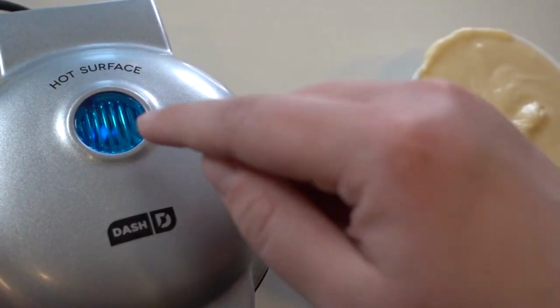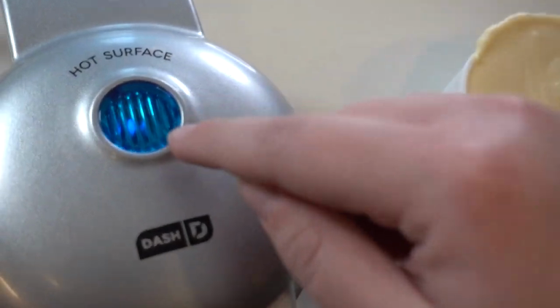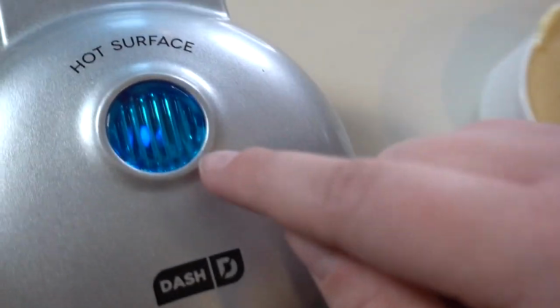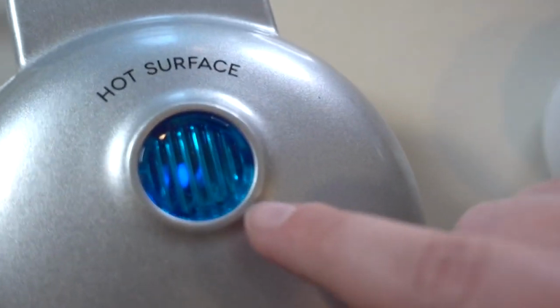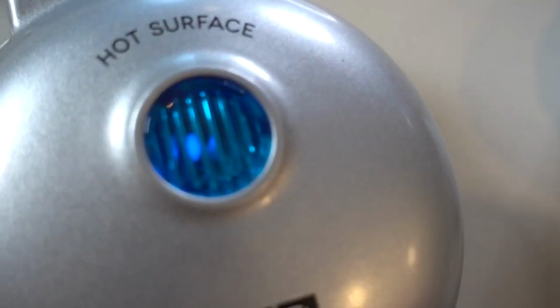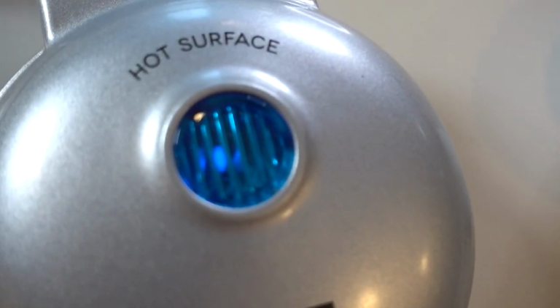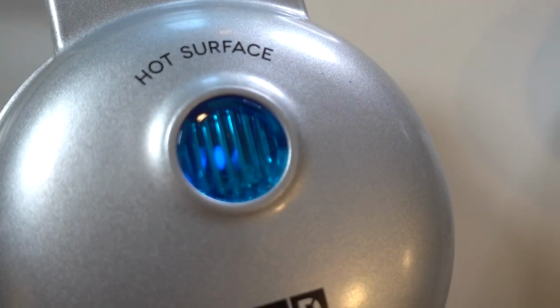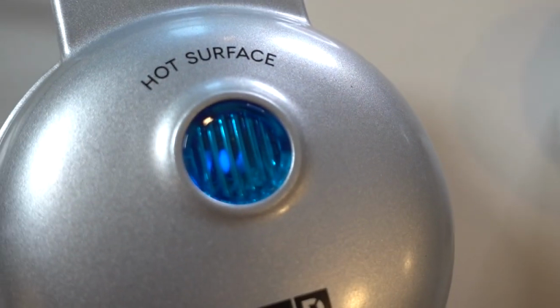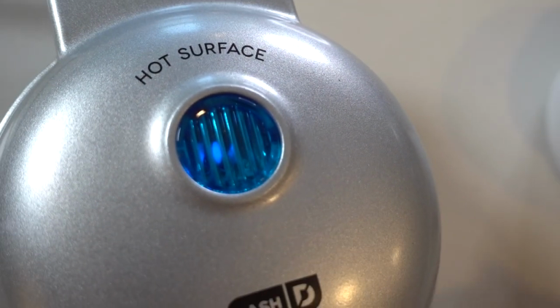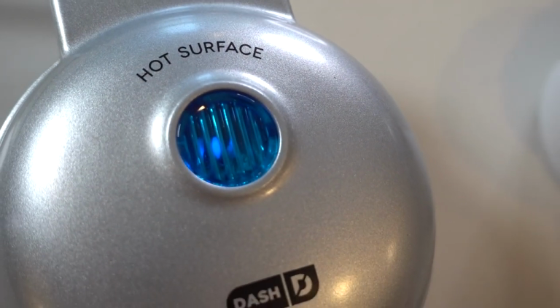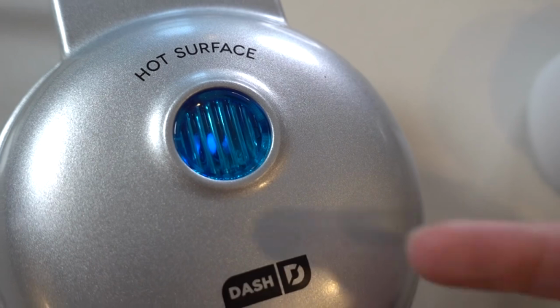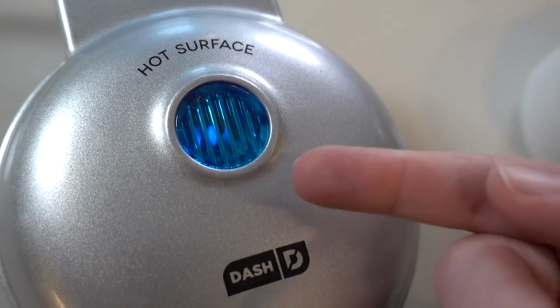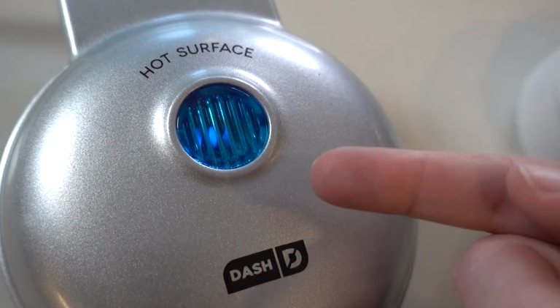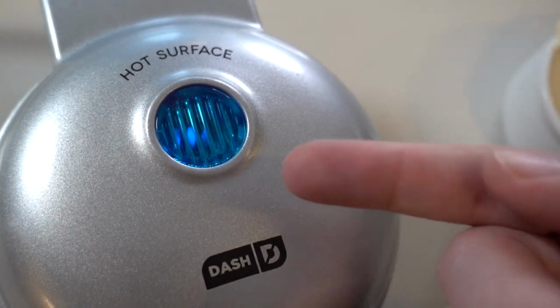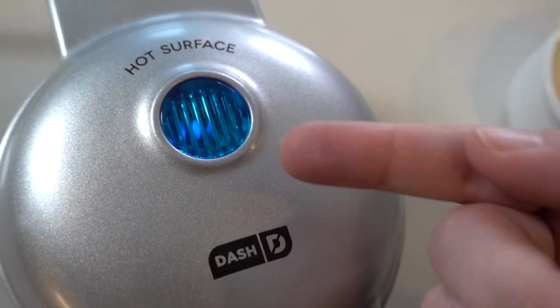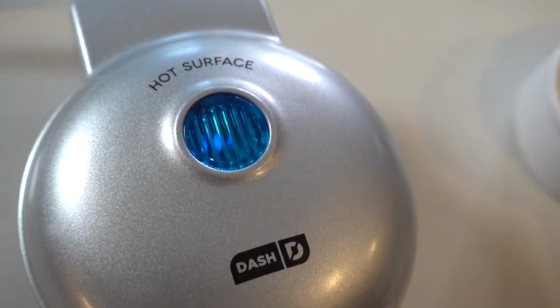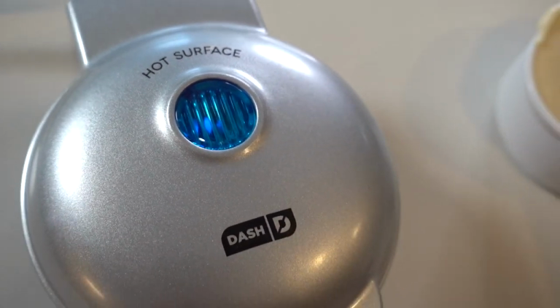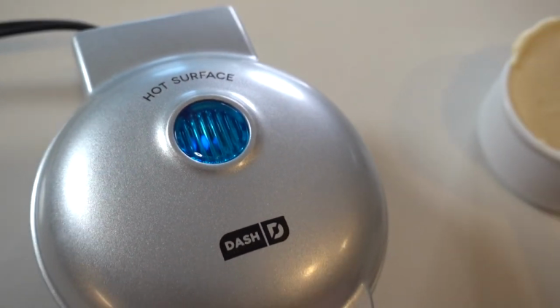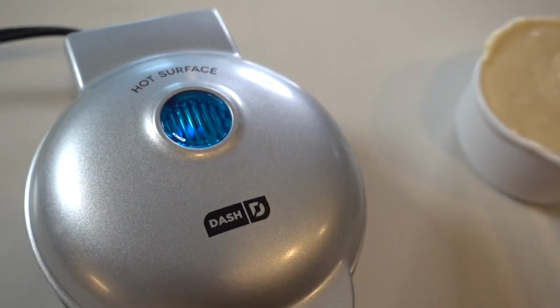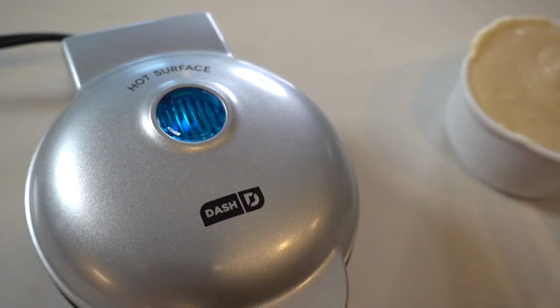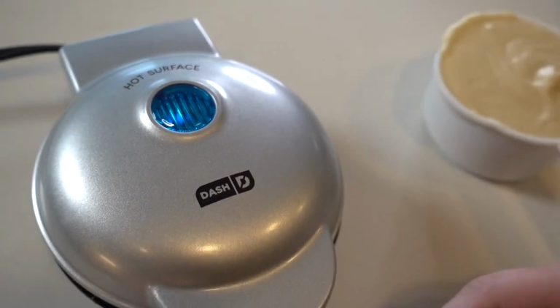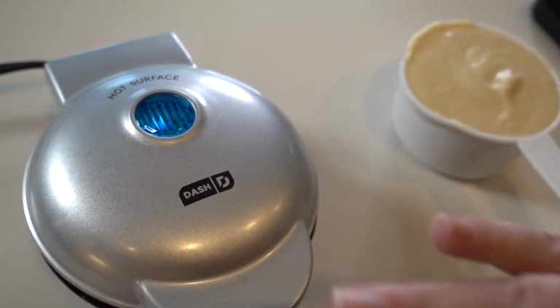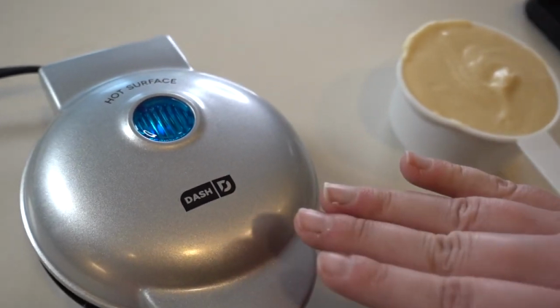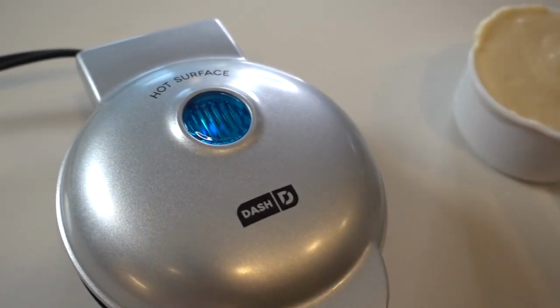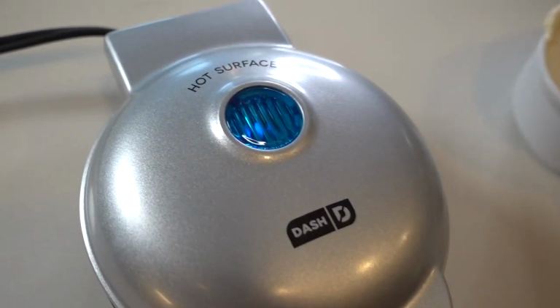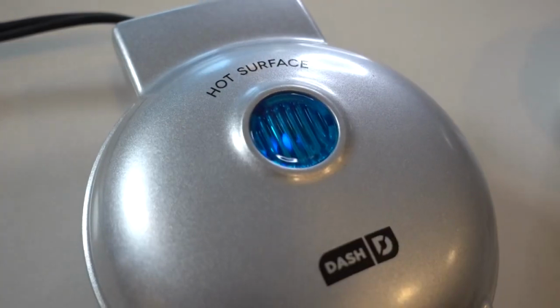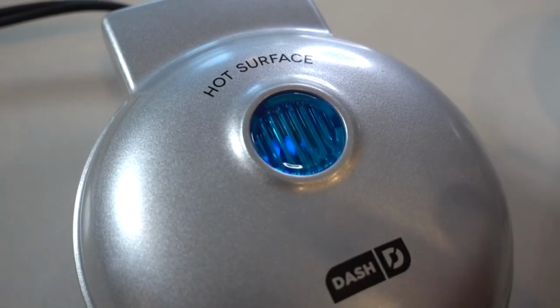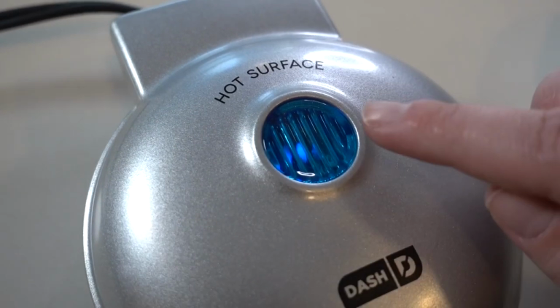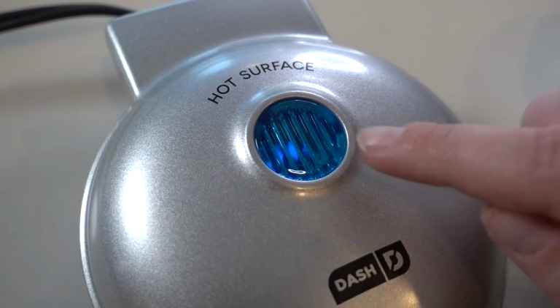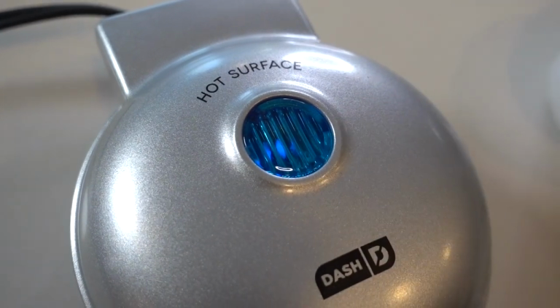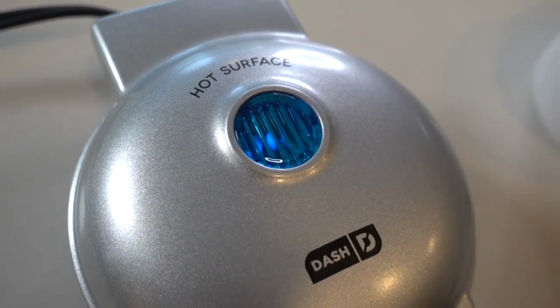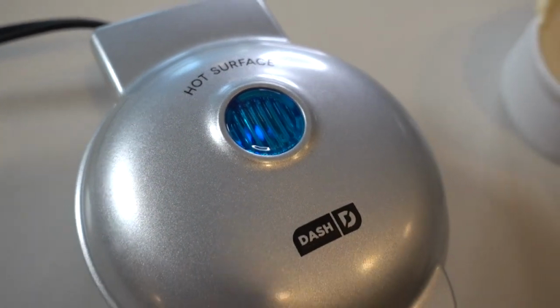There's a little light right in there — I don't know if you all can see that, but it's lit up. It's blue, and that's signifying that it's heating up. I believe when it's fully heated up, that little light right there is going to turn off.